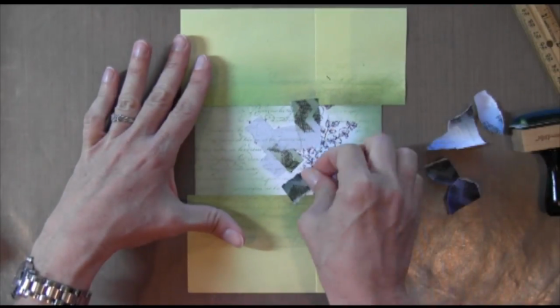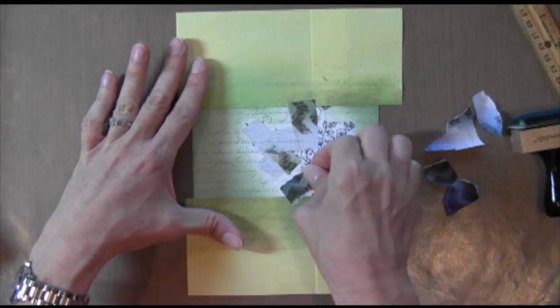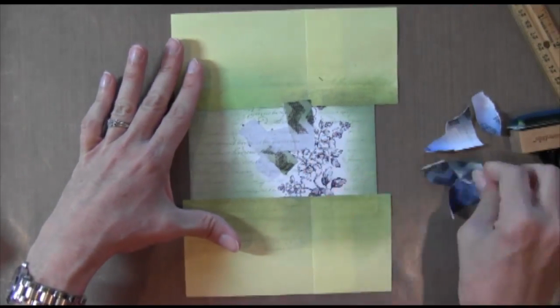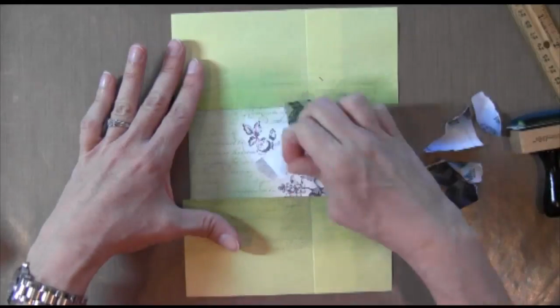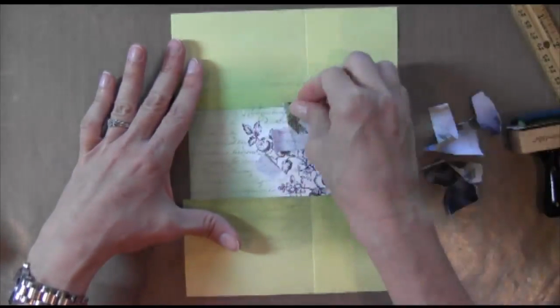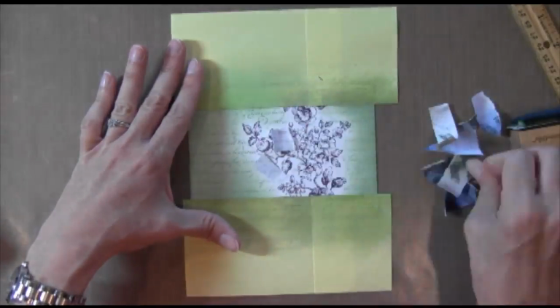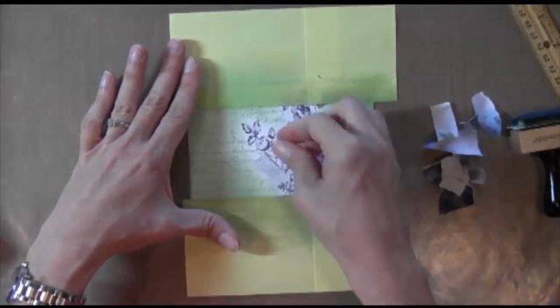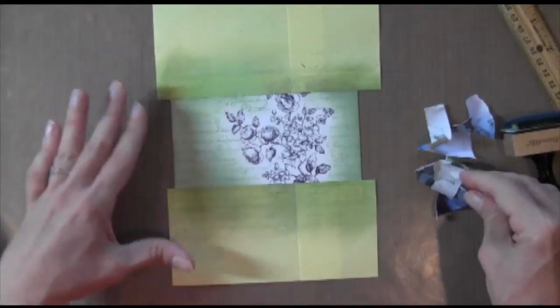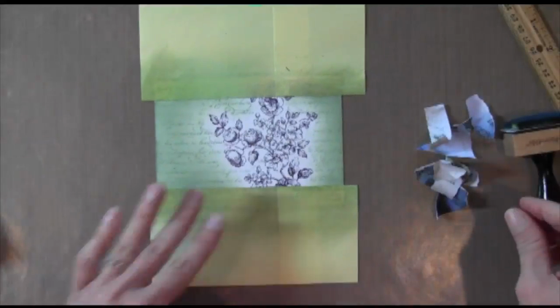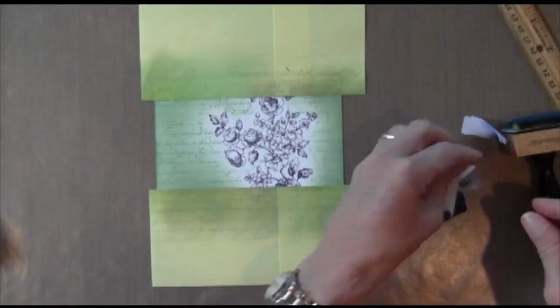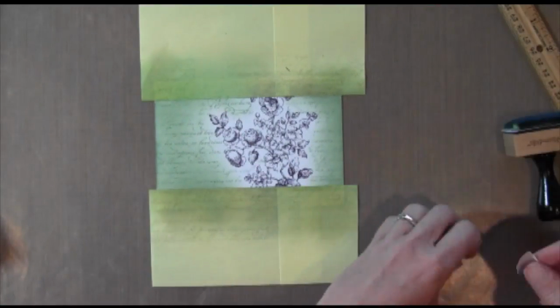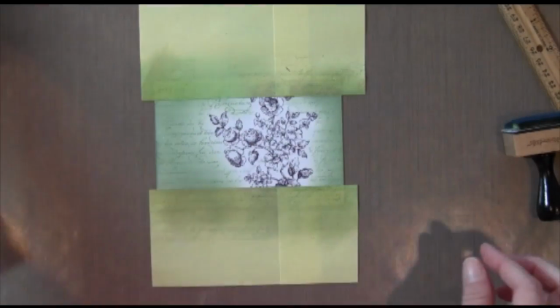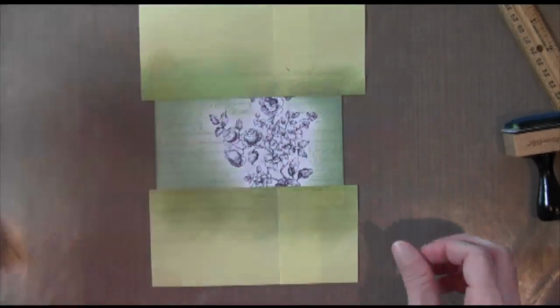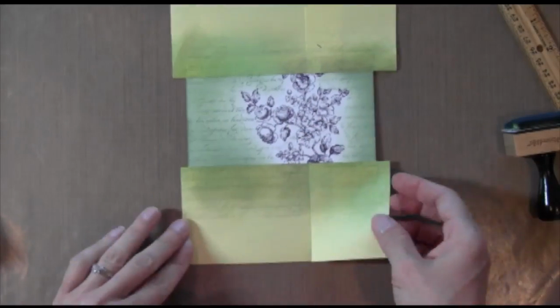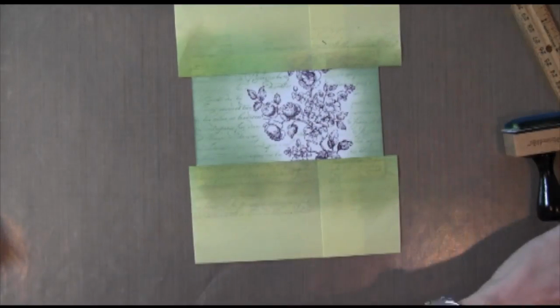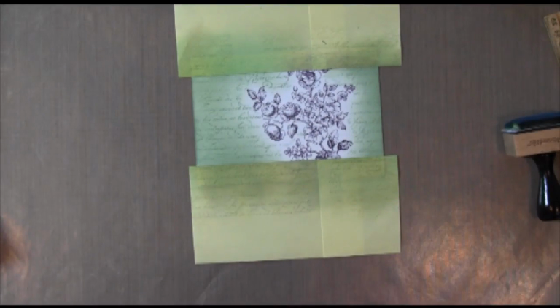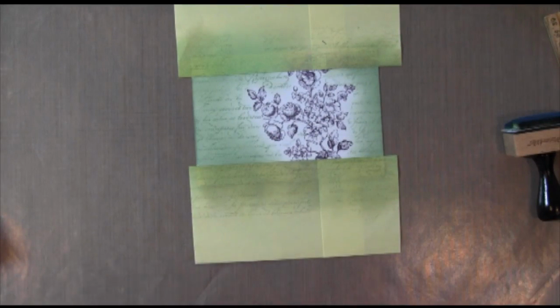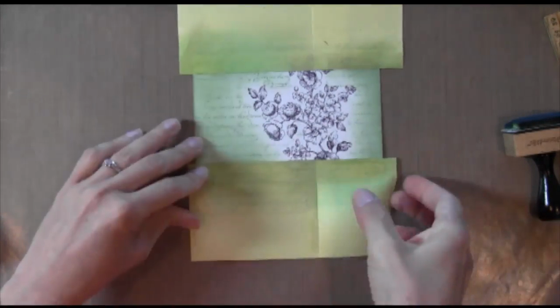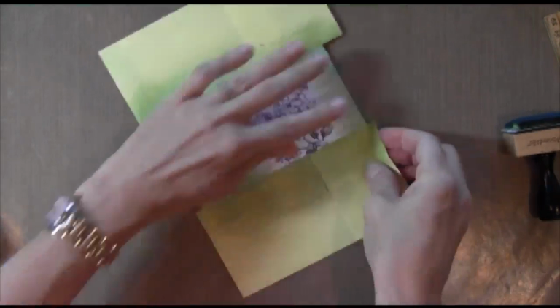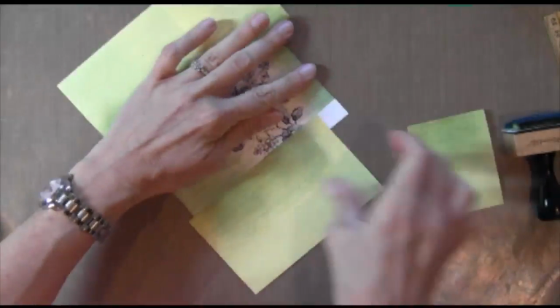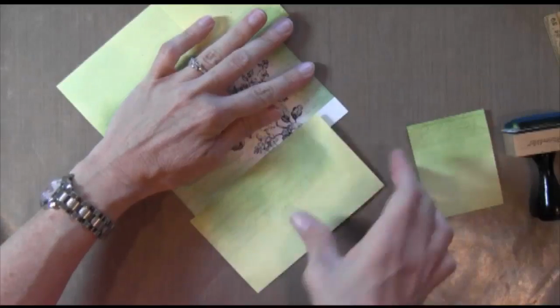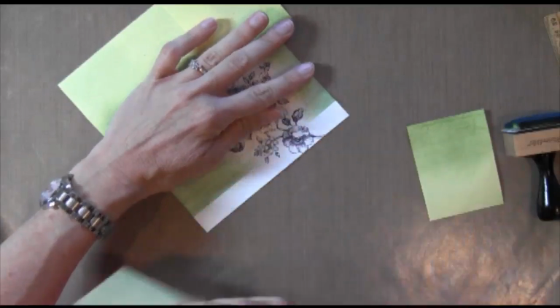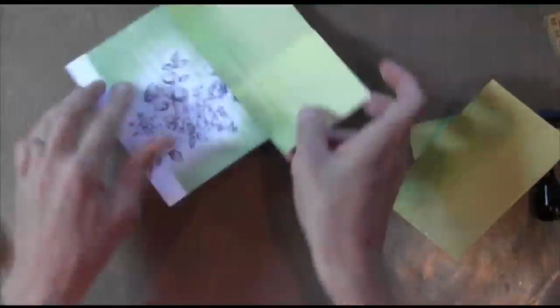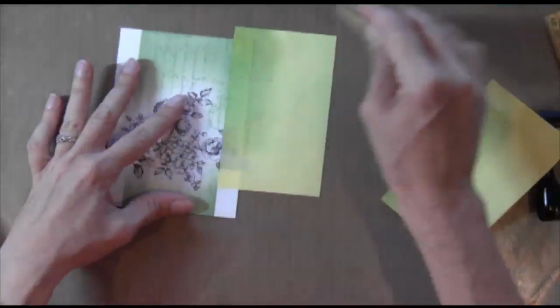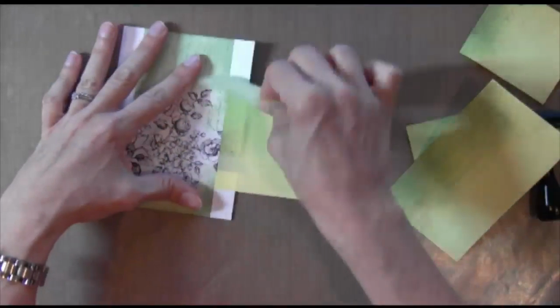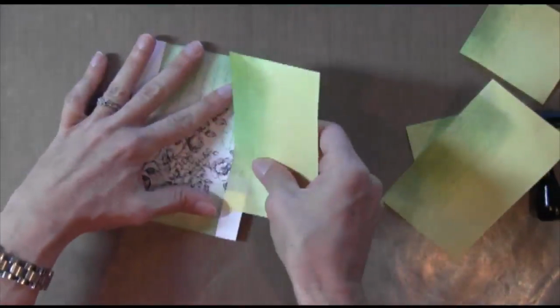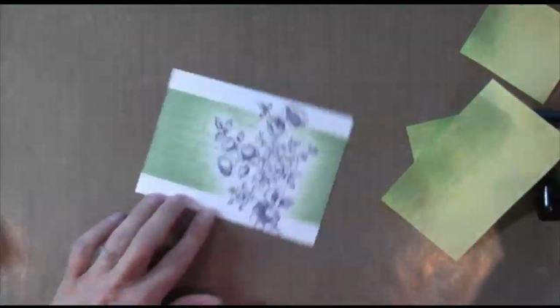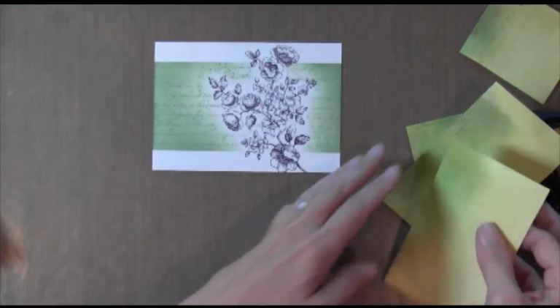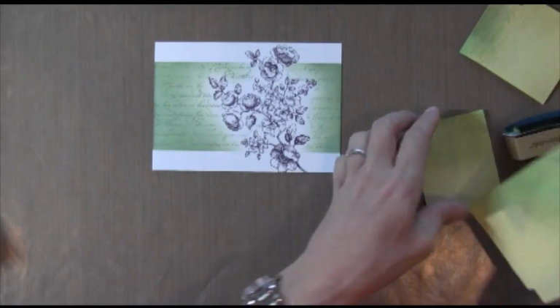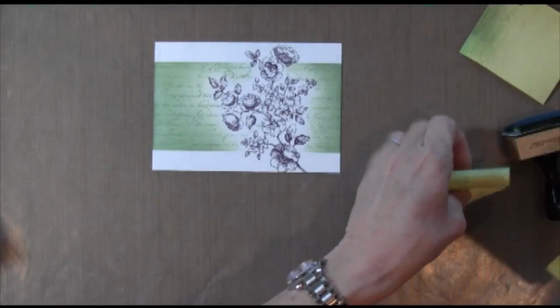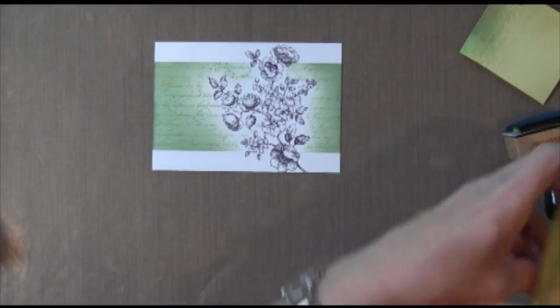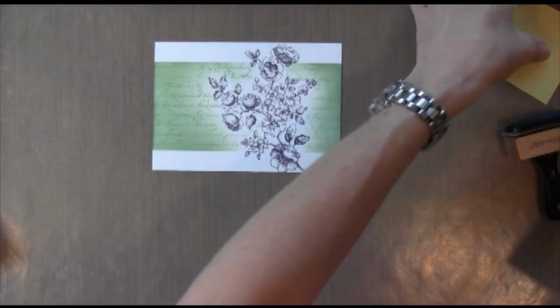Now I'm going to remove all this masking. You can see it makes a really nice line even if you just use a post-it.